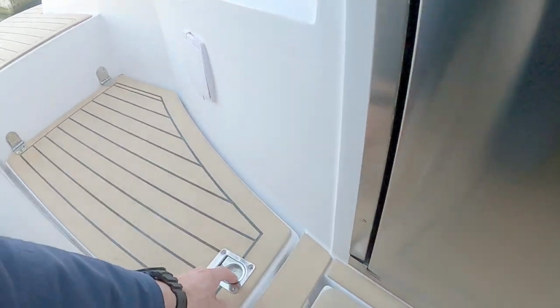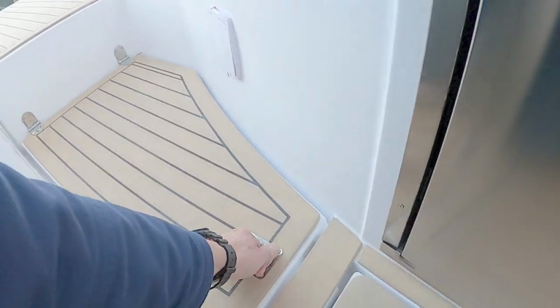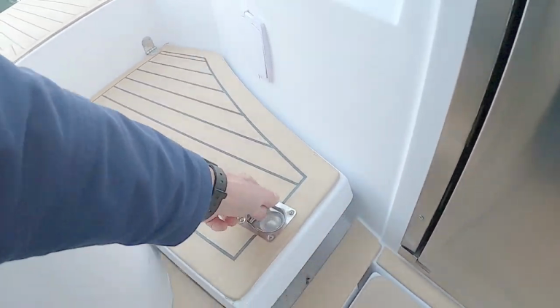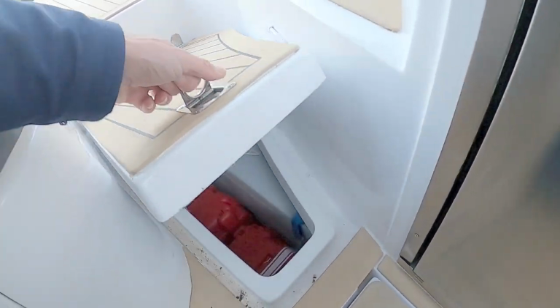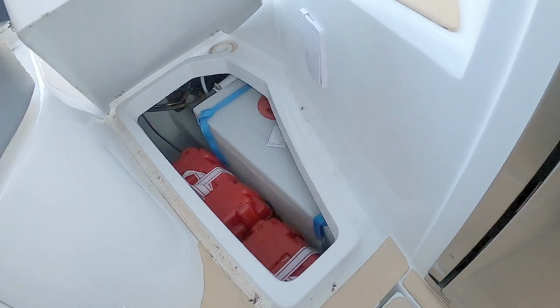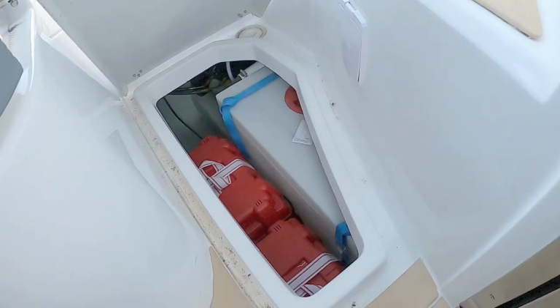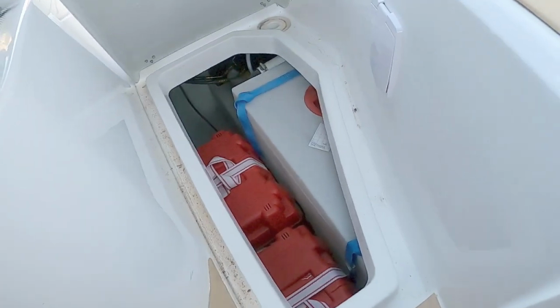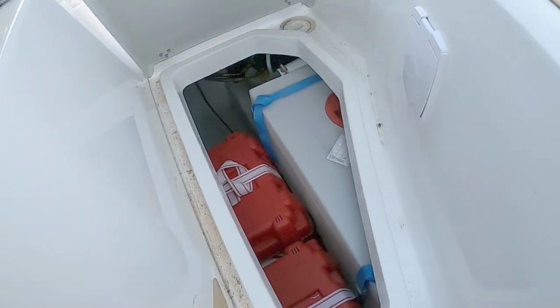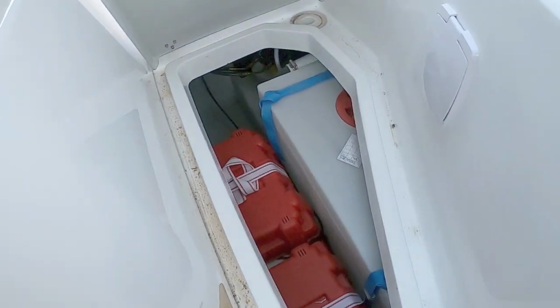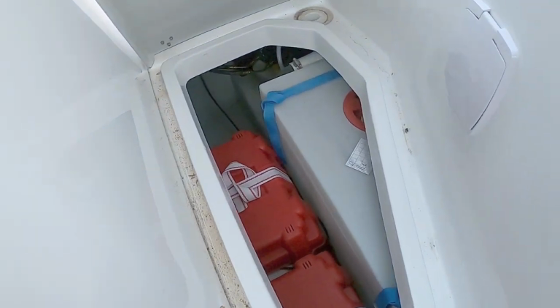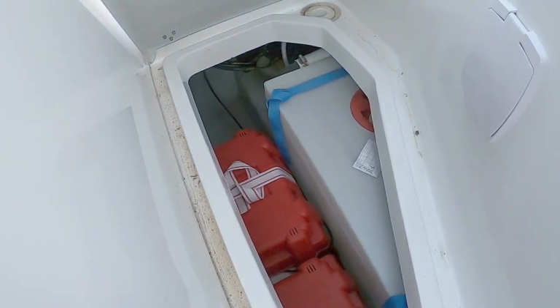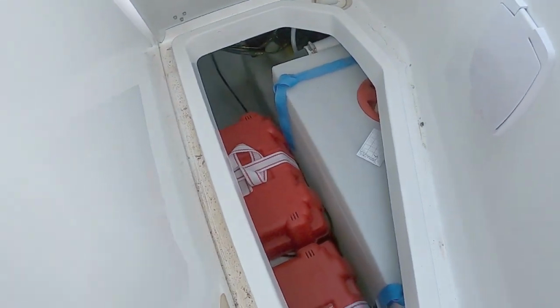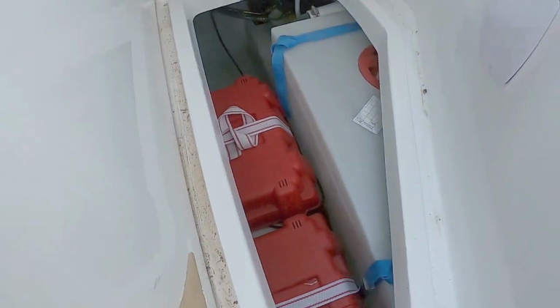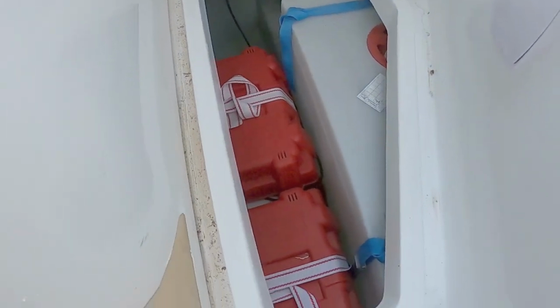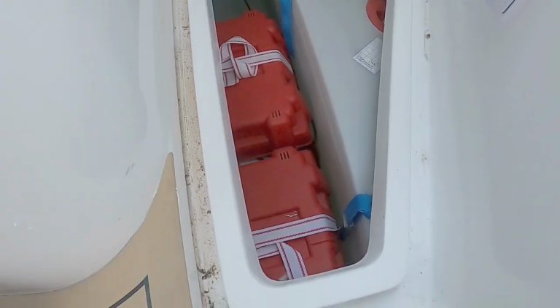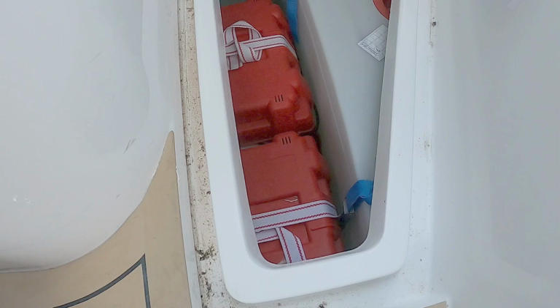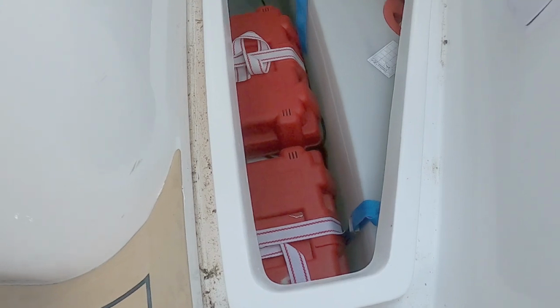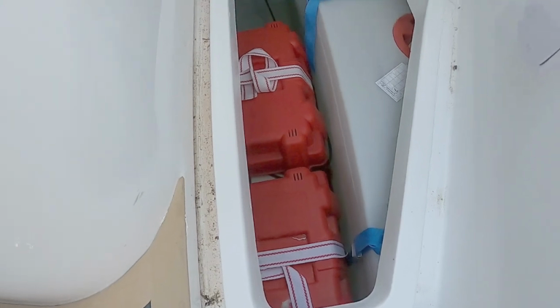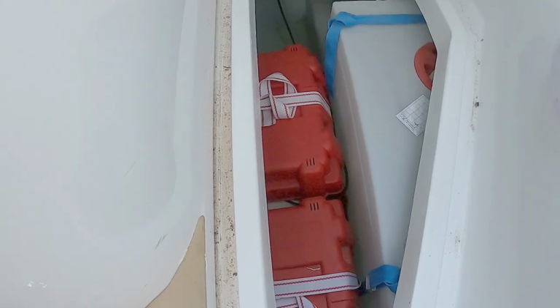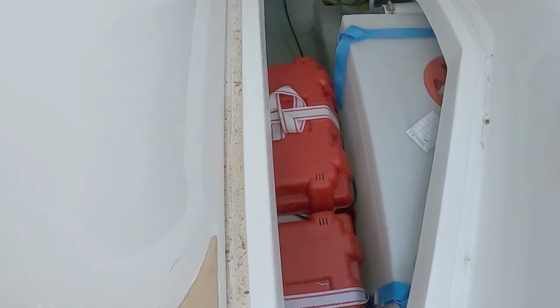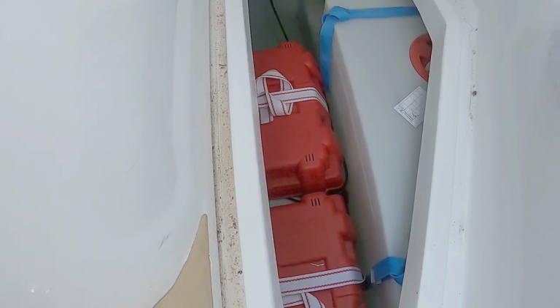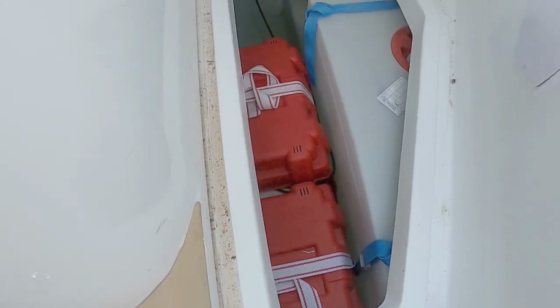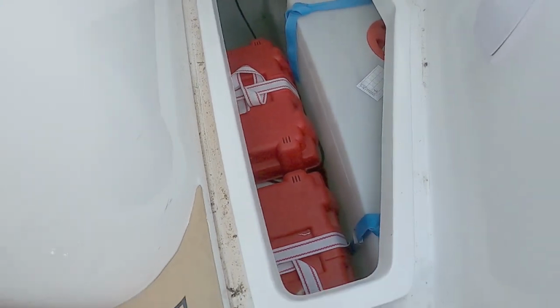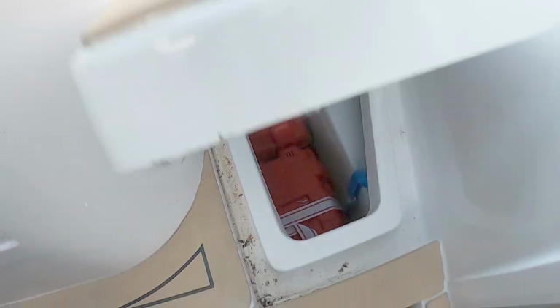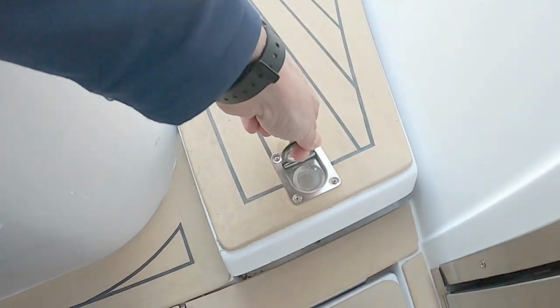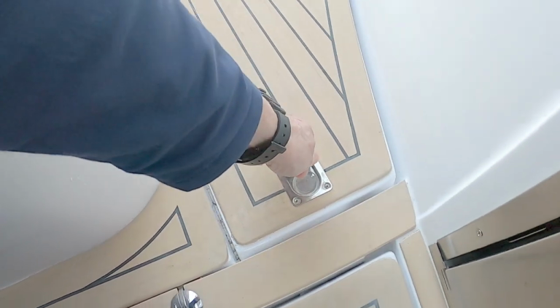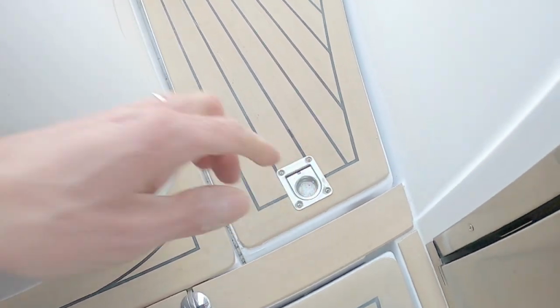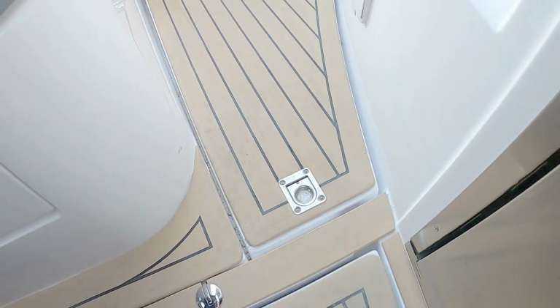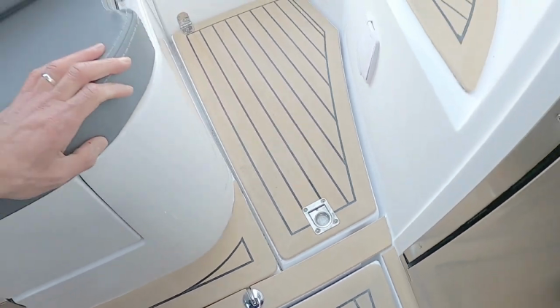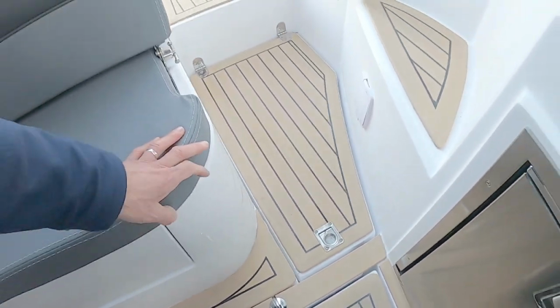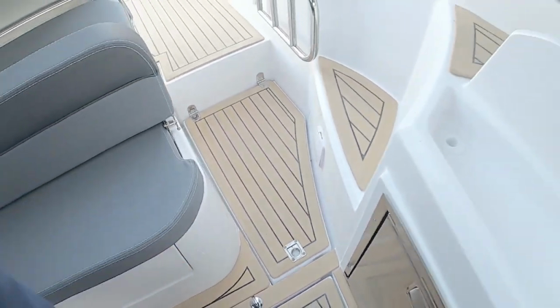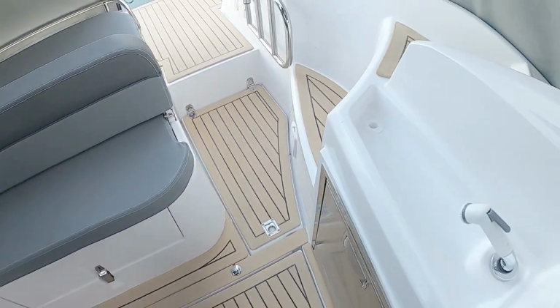I've just noticed this storage bin over here — quite neat, that's access to your water tank and, I would imagine, the engine batteries.